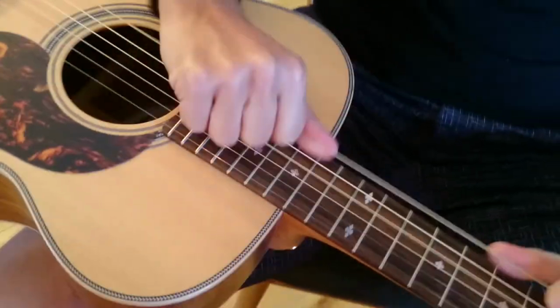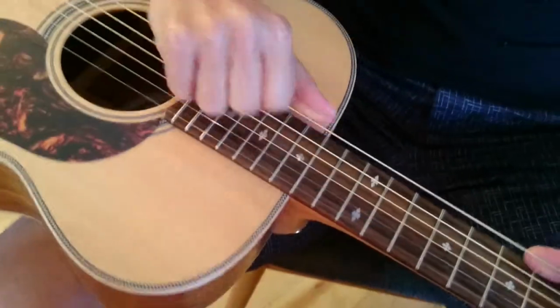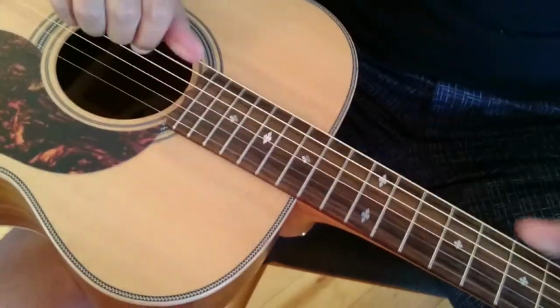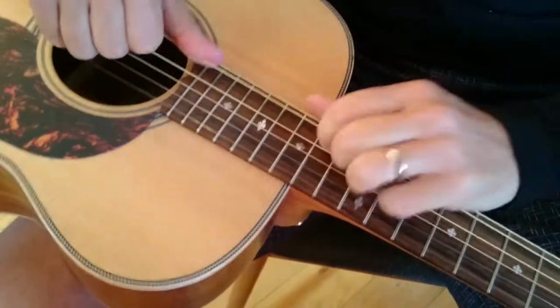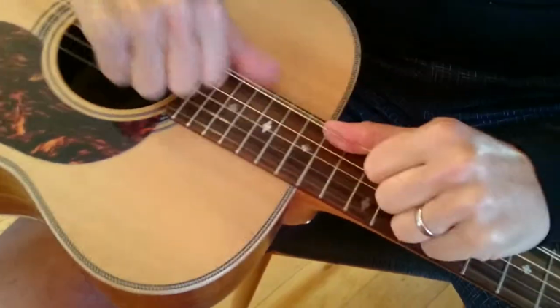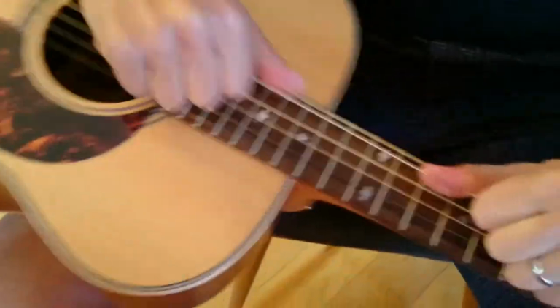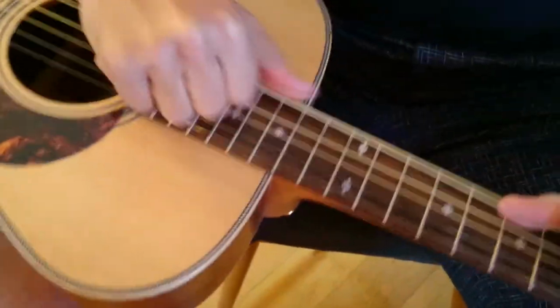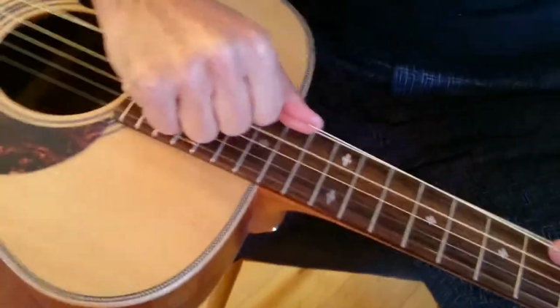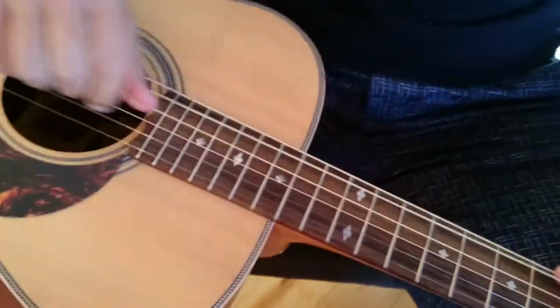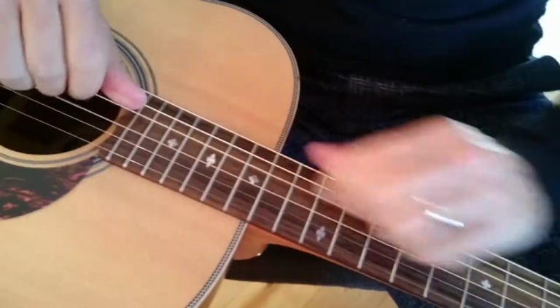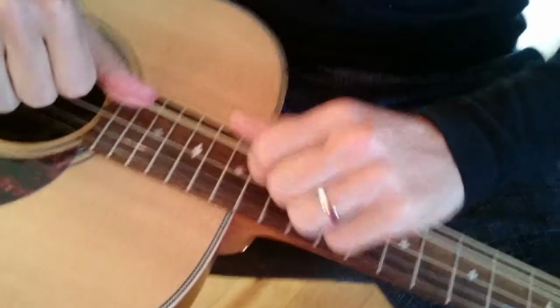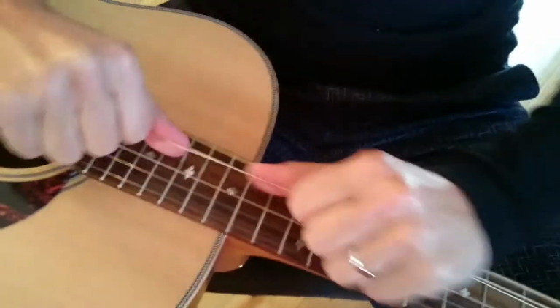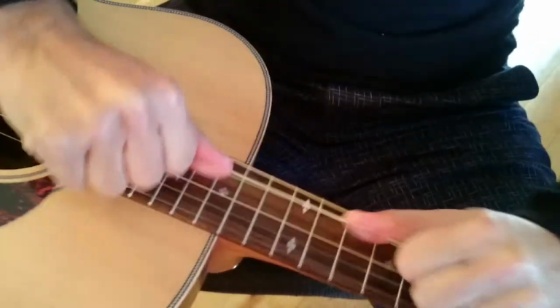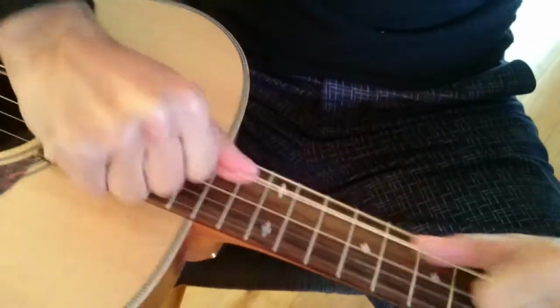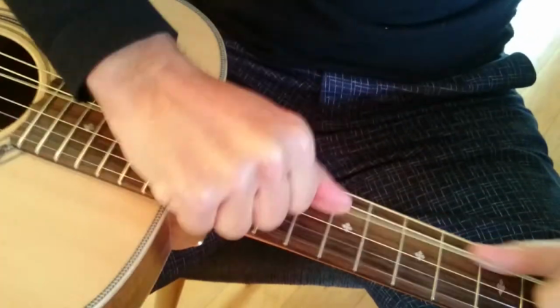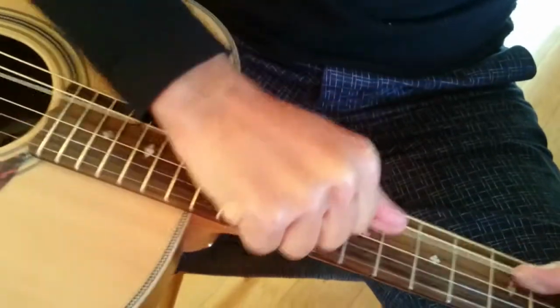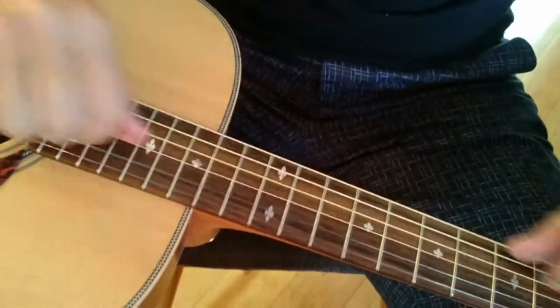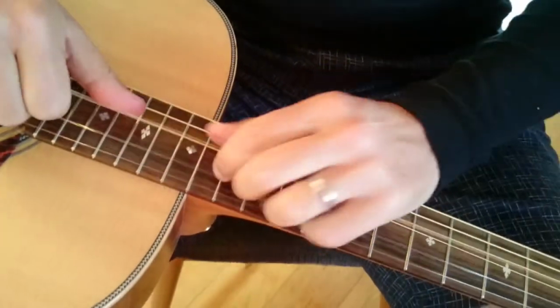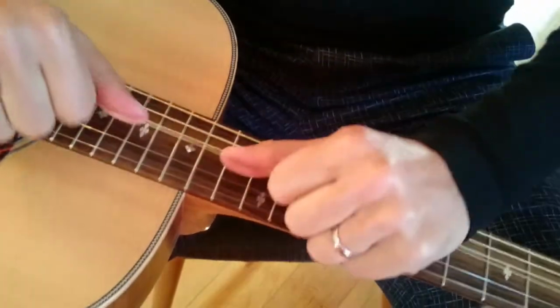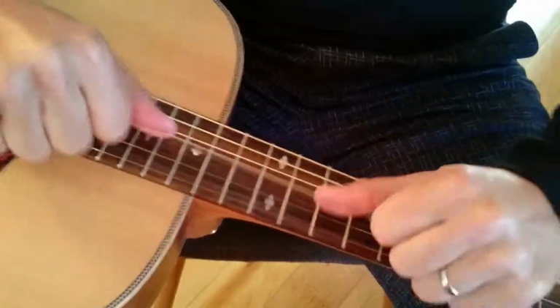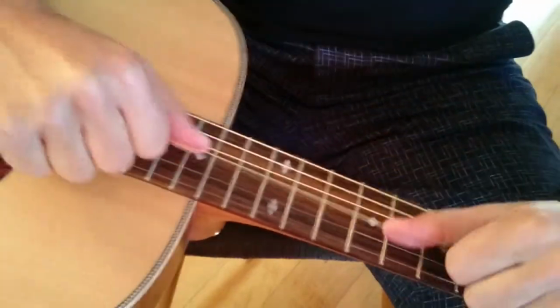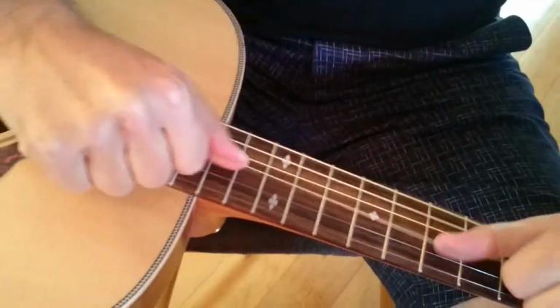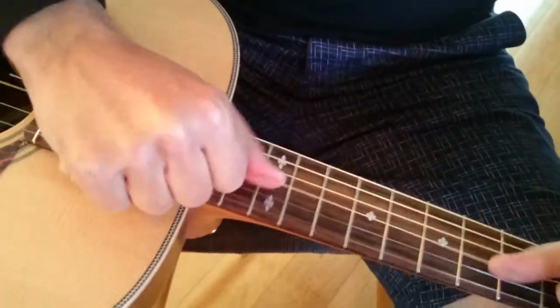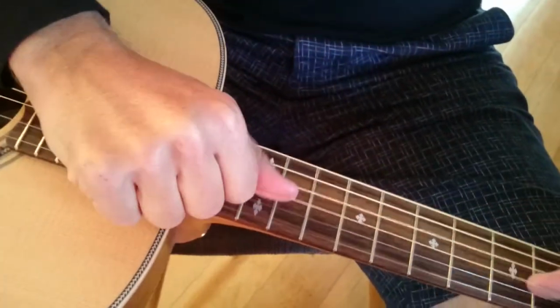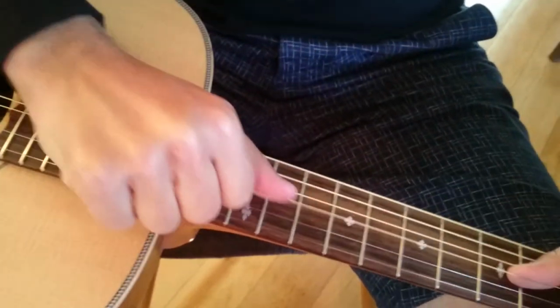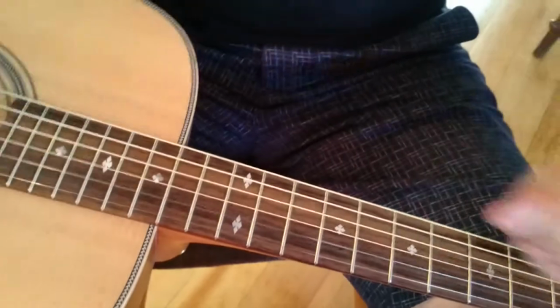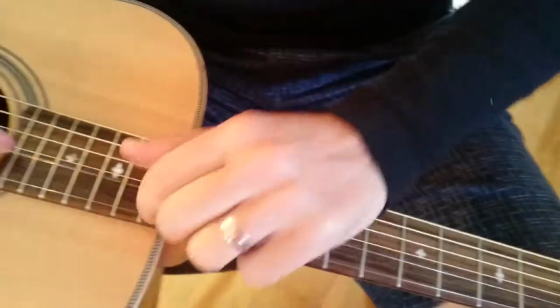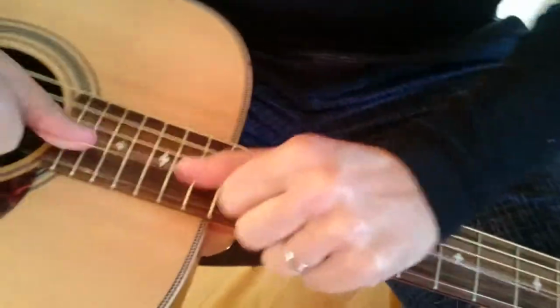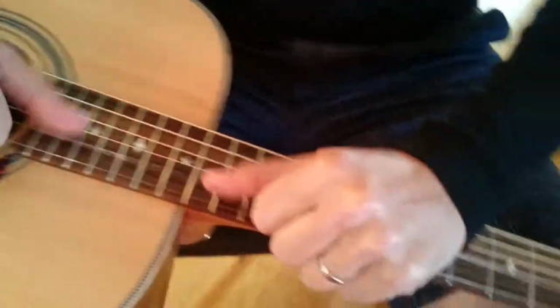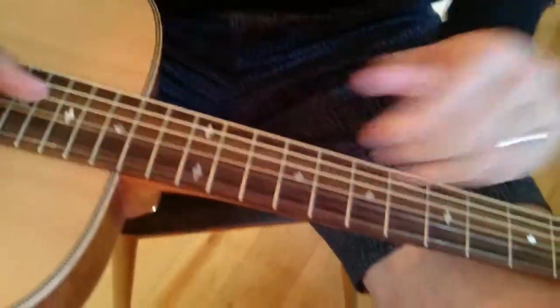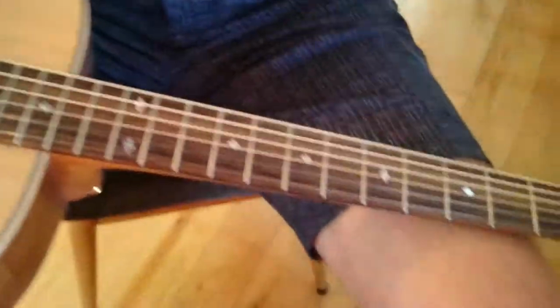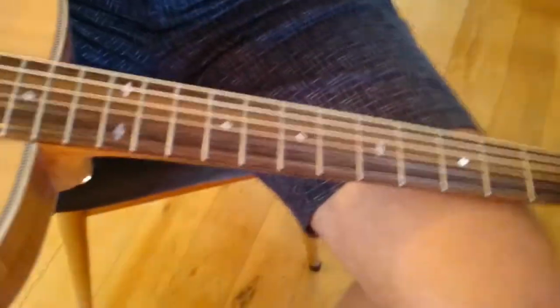Each of the strings — give it a bit of welly. Don't be afraid. You can't really break them unless you've got the biggest muscles ever.